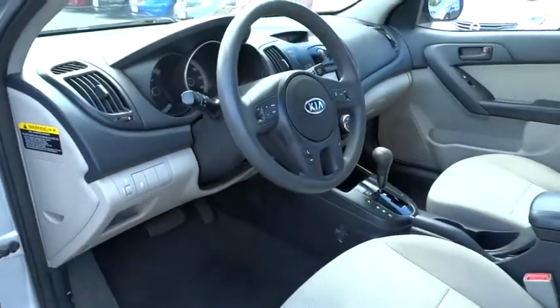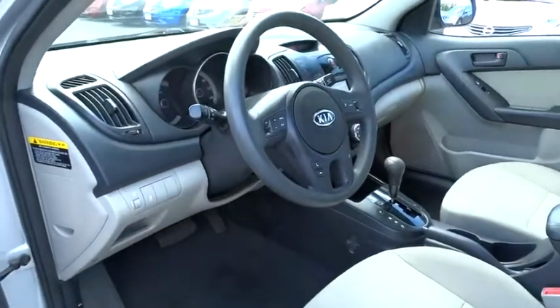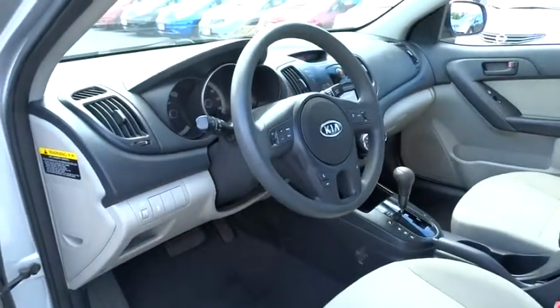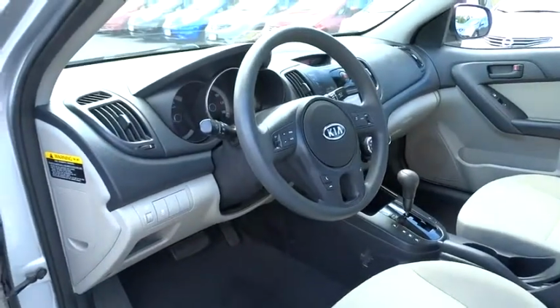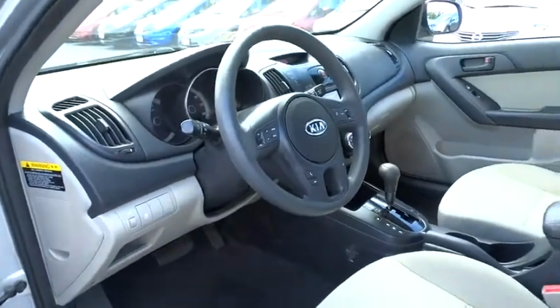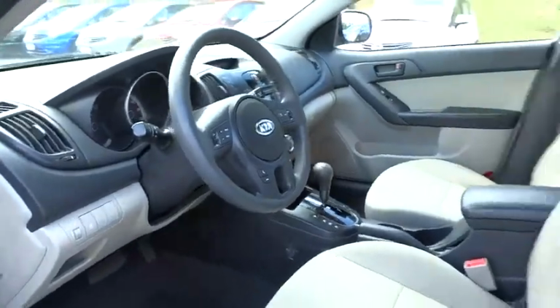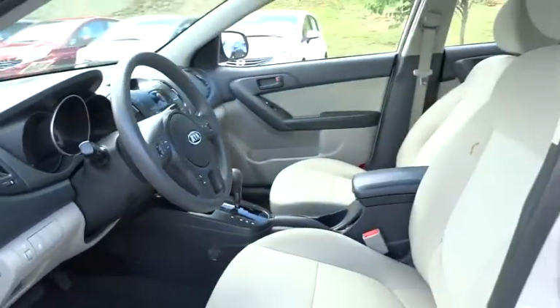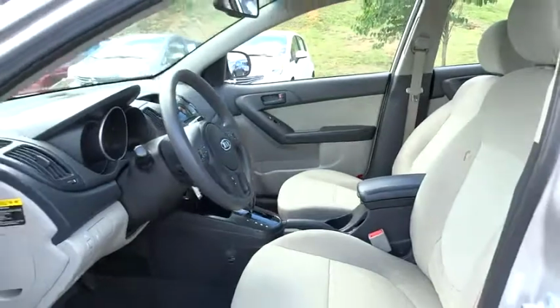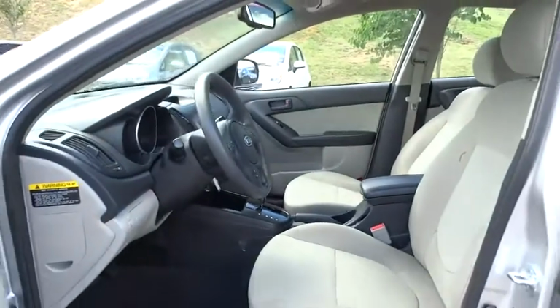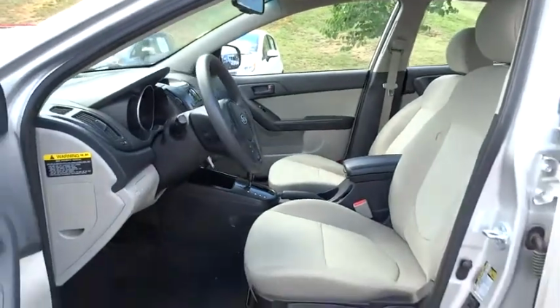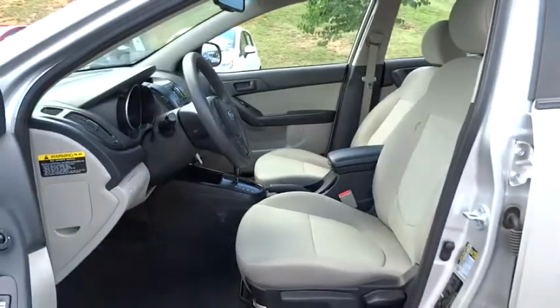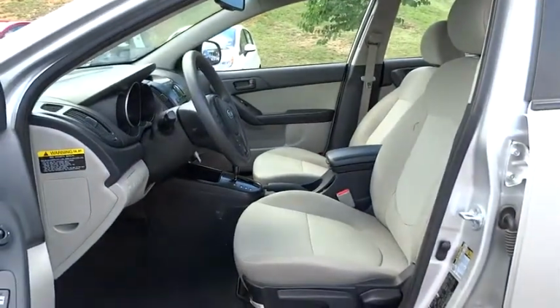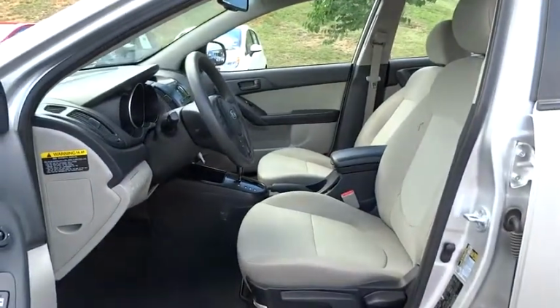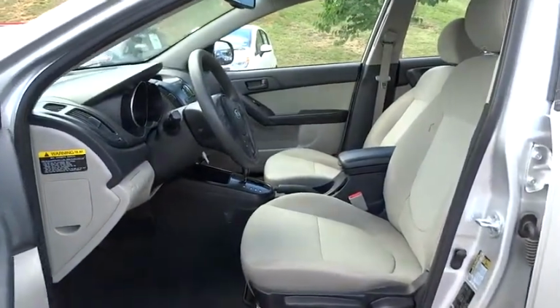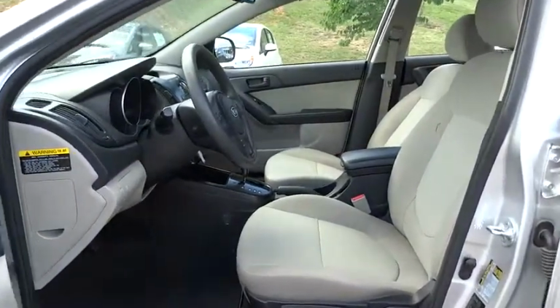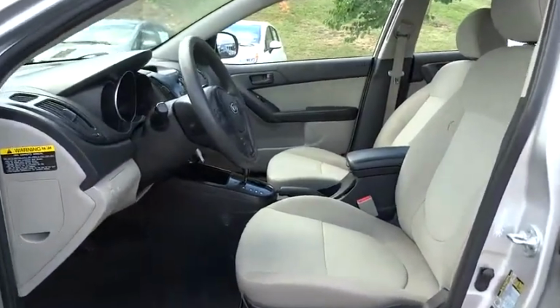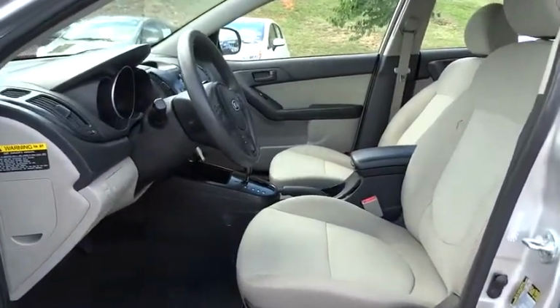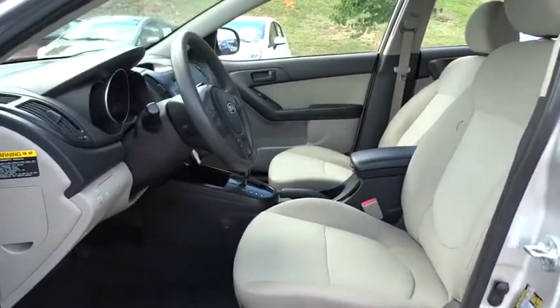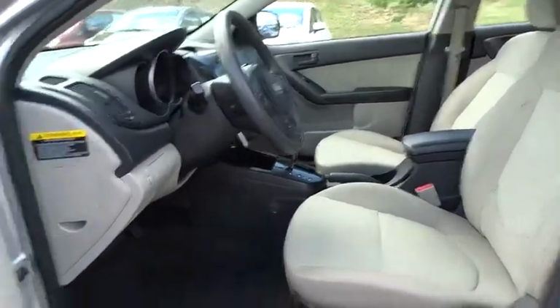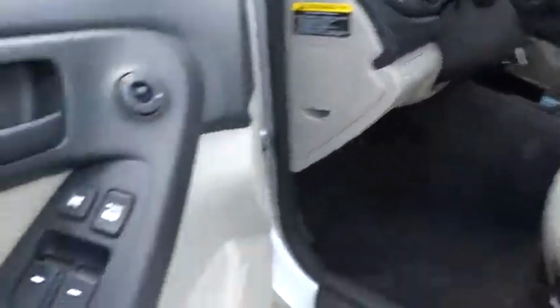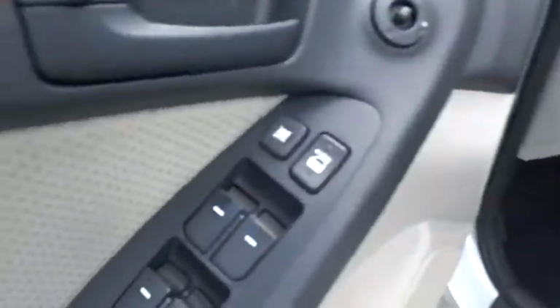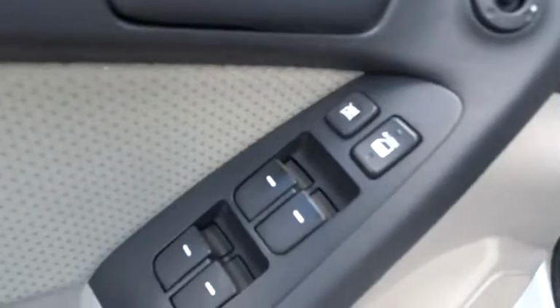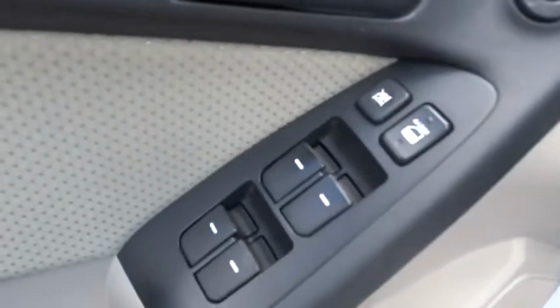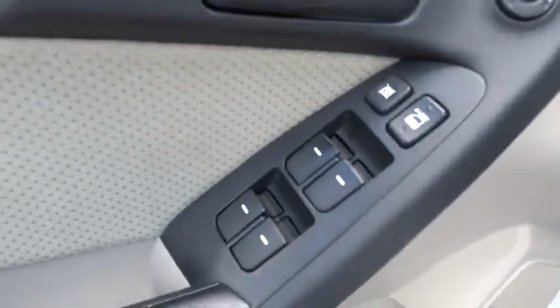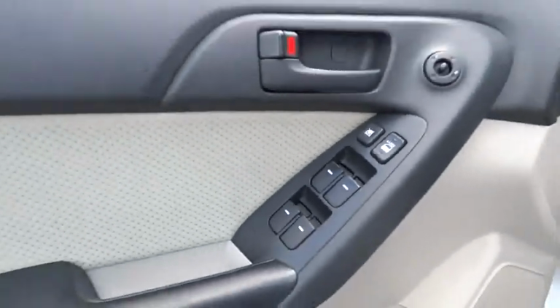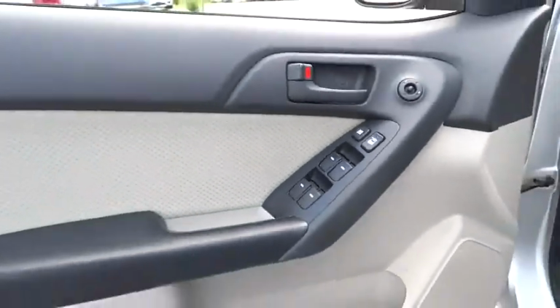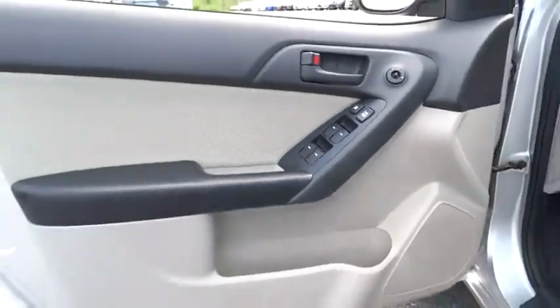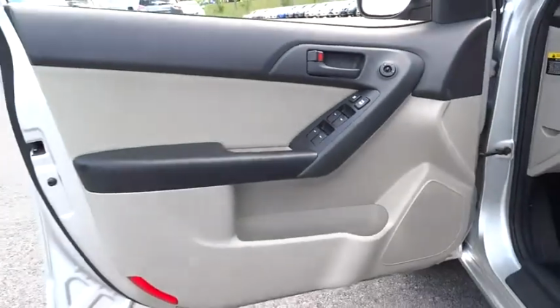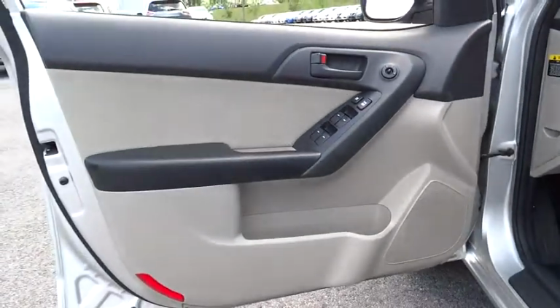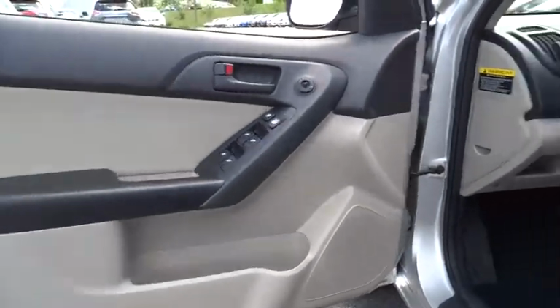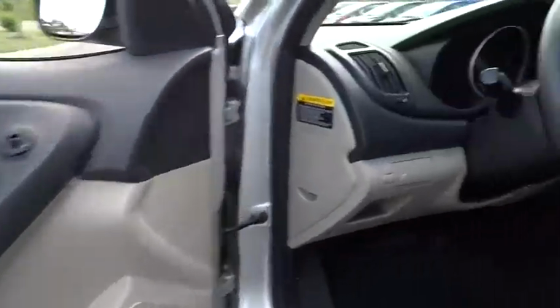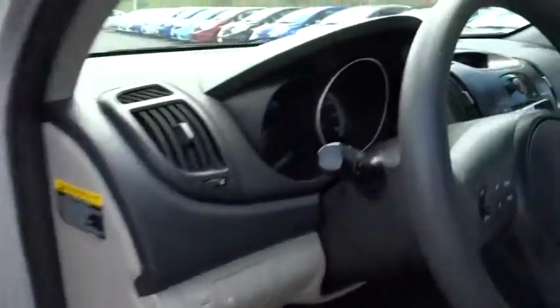Floor mats, AM-FM stereo radio, rear defrost, FWD, passenger airbag, passenger airbag on-off switch, bucket seats, MP3 player, CD player.